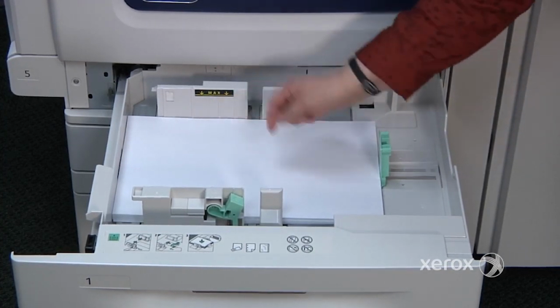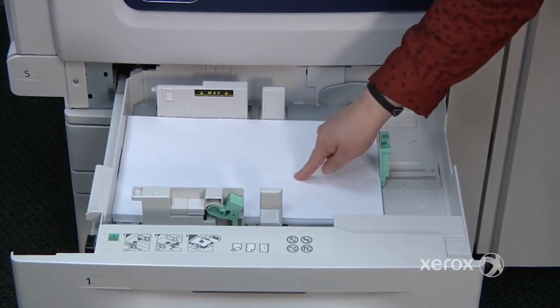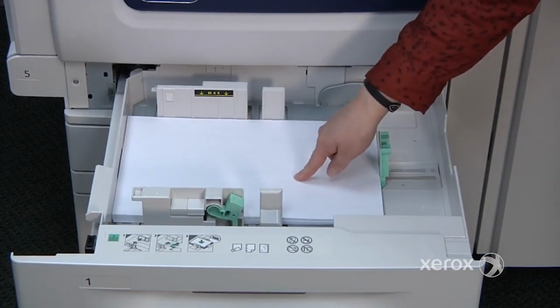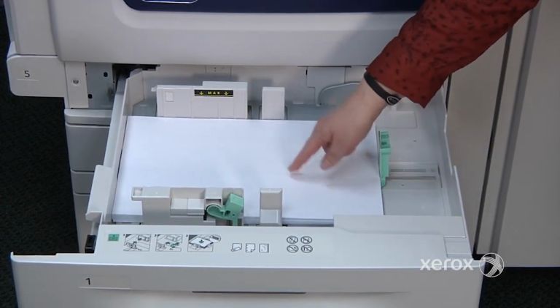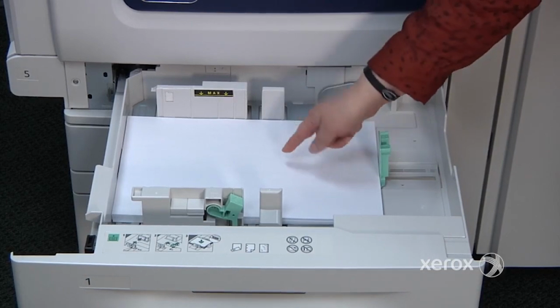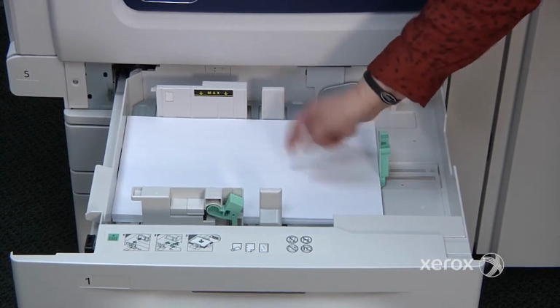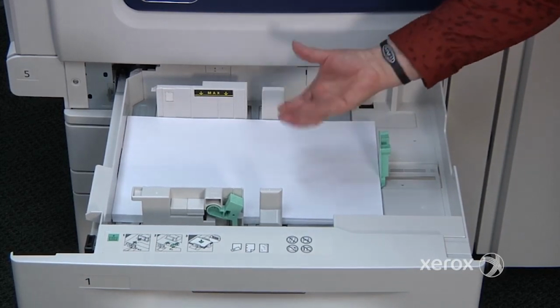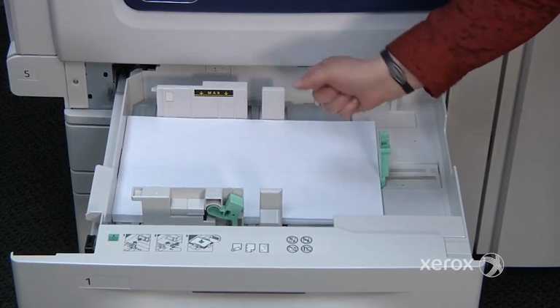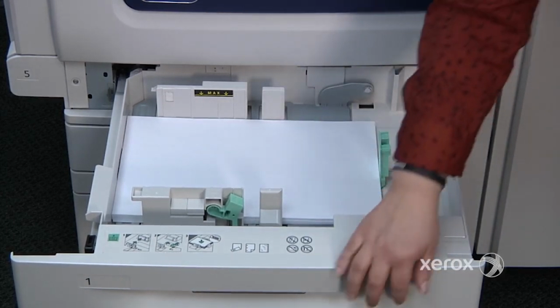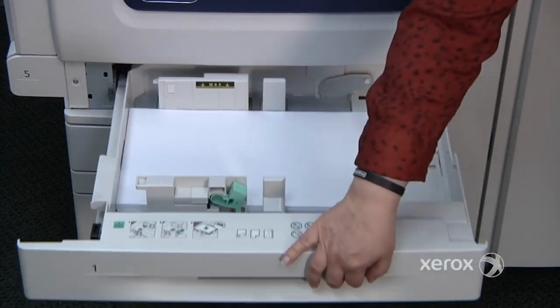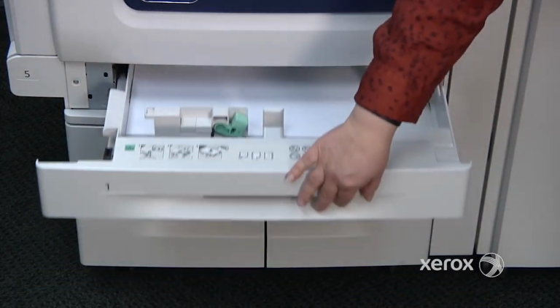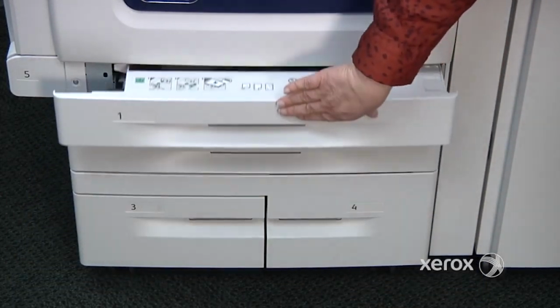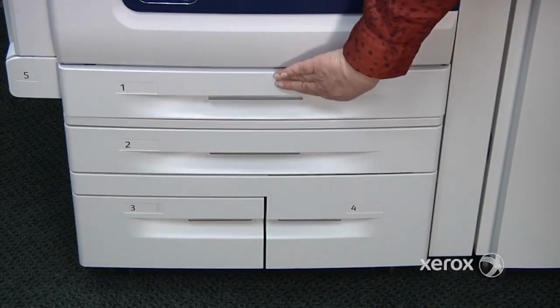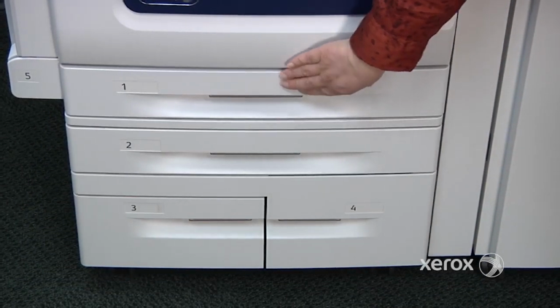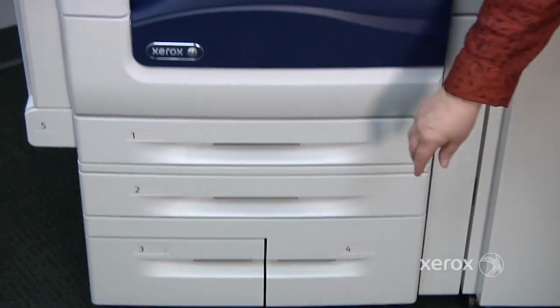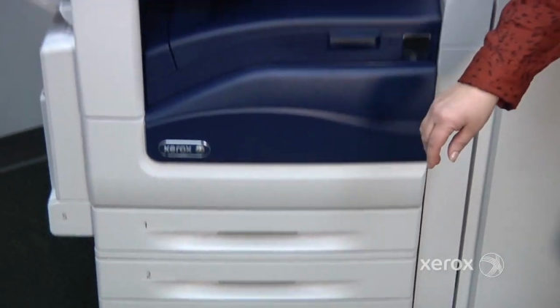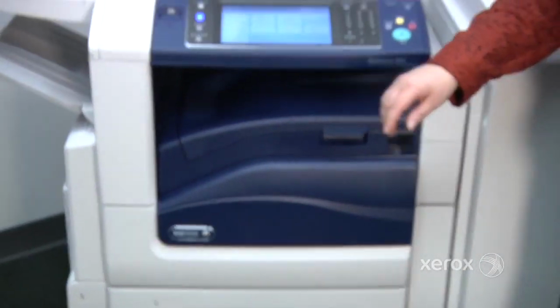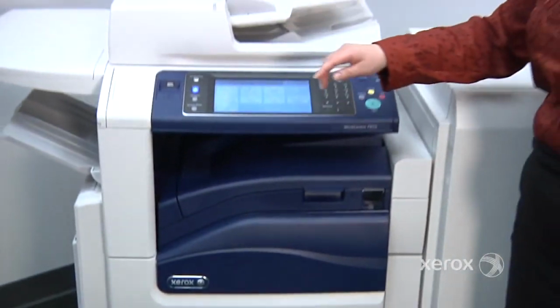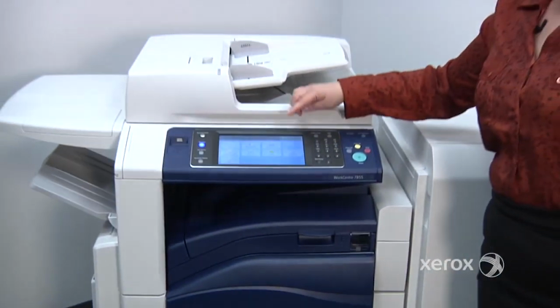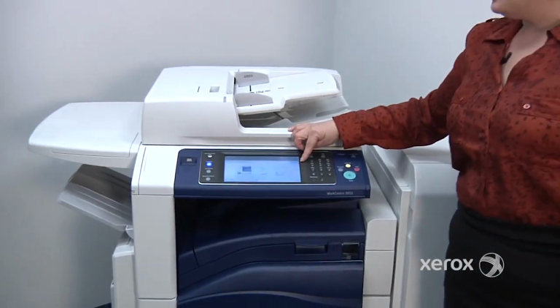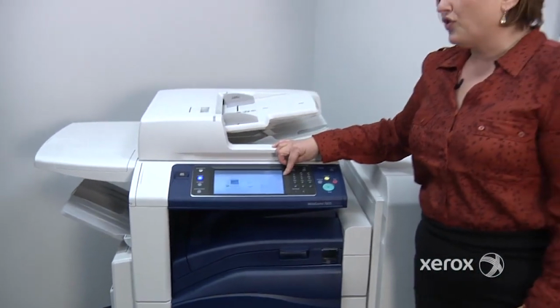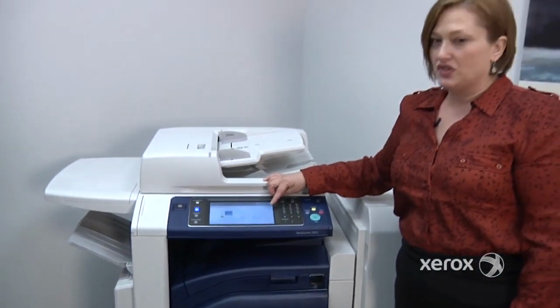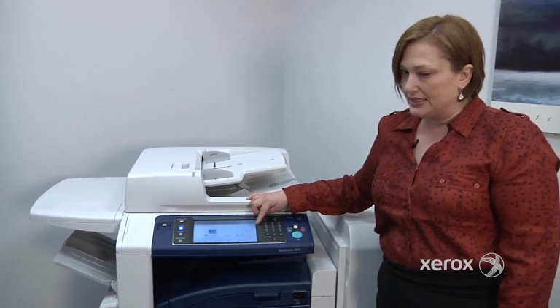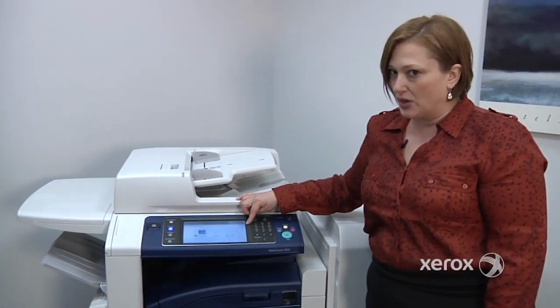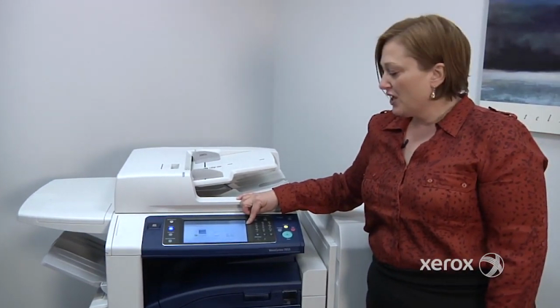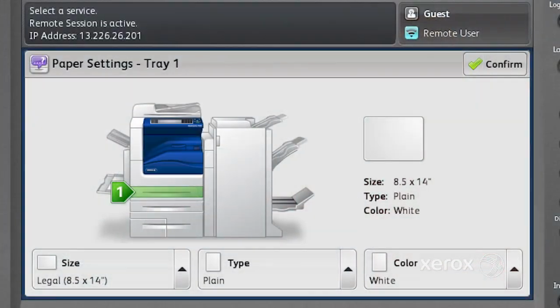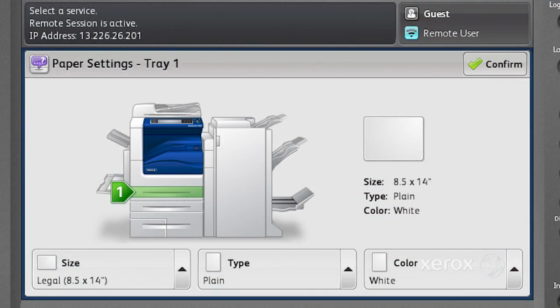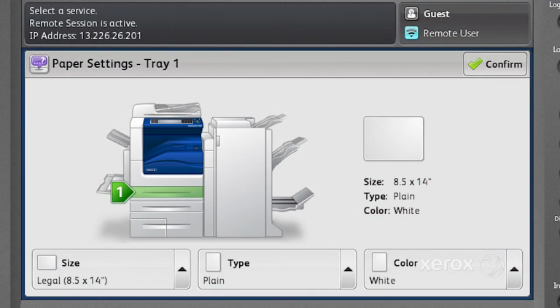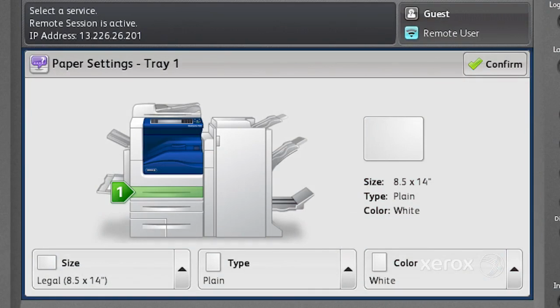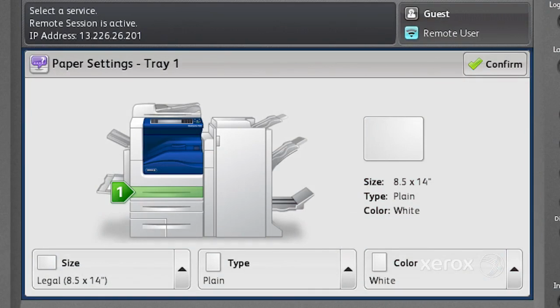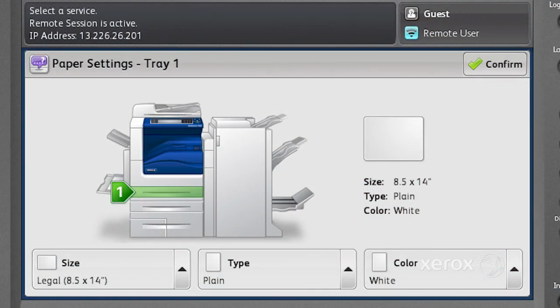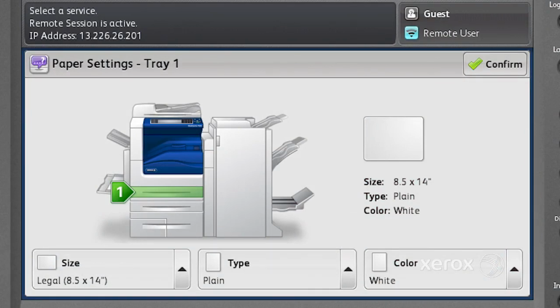What you can place here is a standard 500-sheet package of paper. When you close up the tray, the machine will then prompt you to confirm what you've just placed in that tray. Do make sure that it's detecting the proper size before pressing confirm.